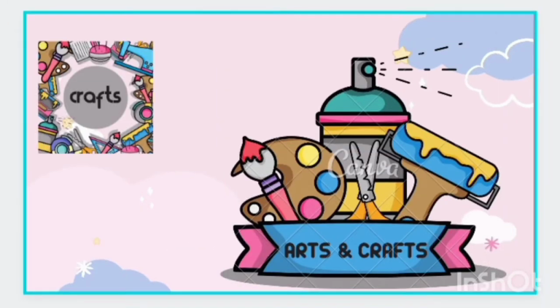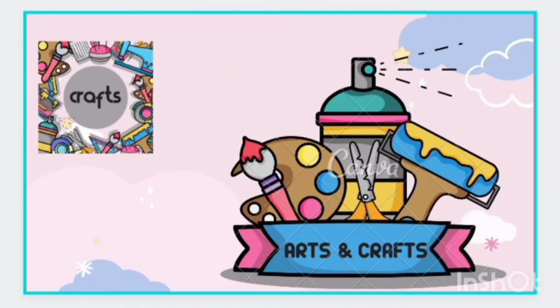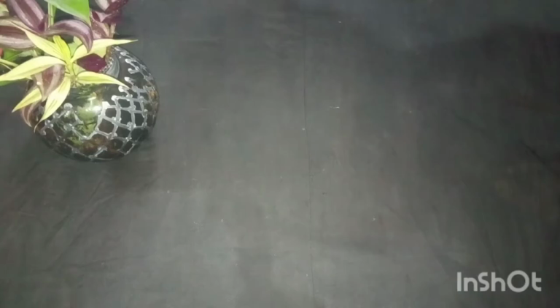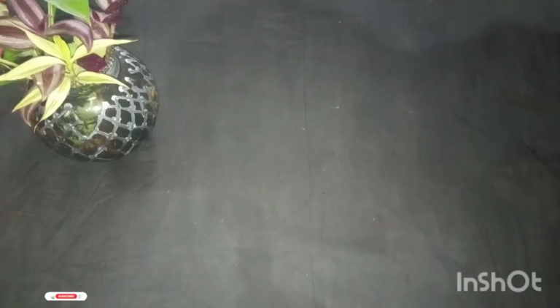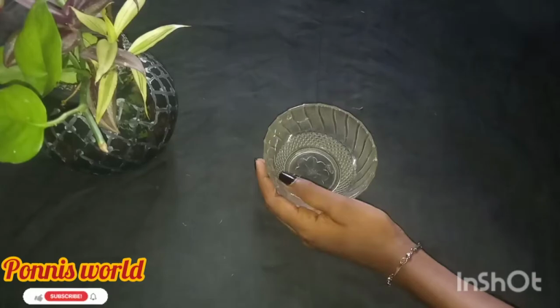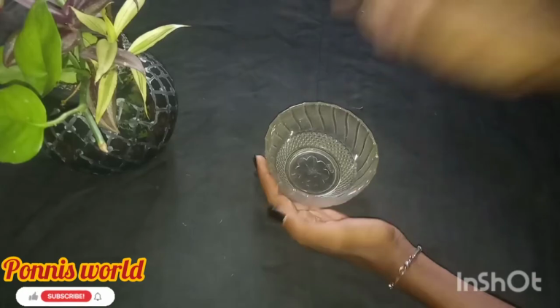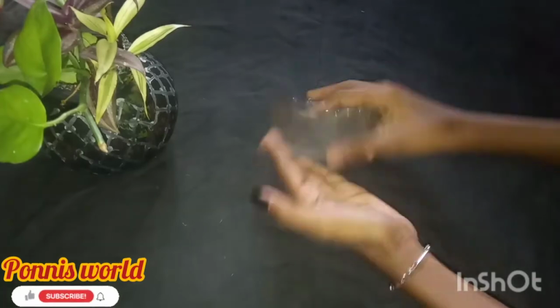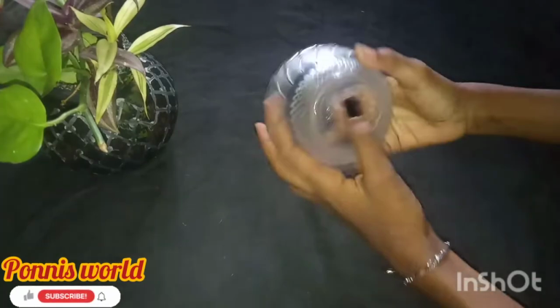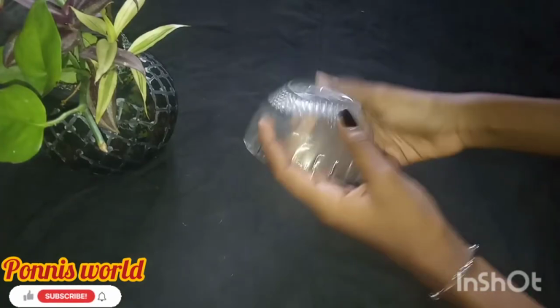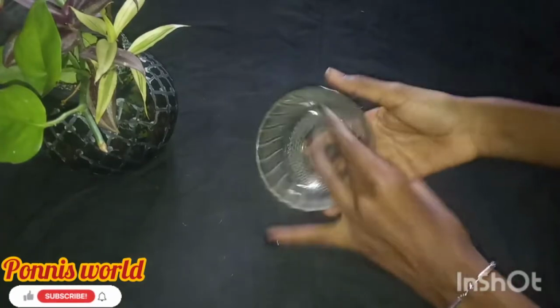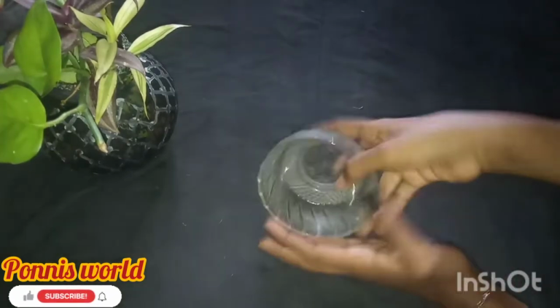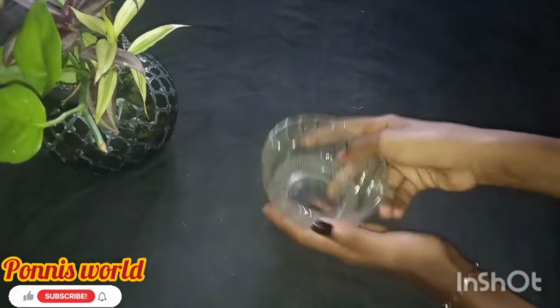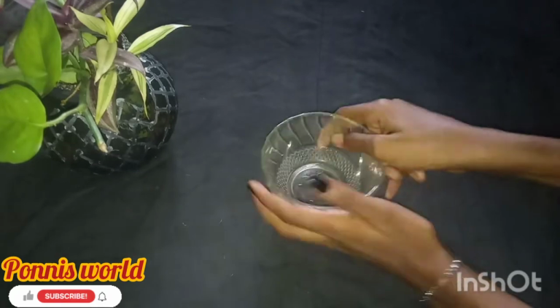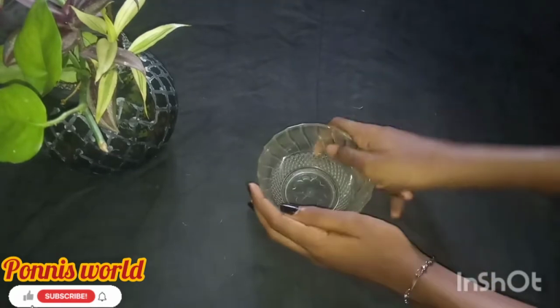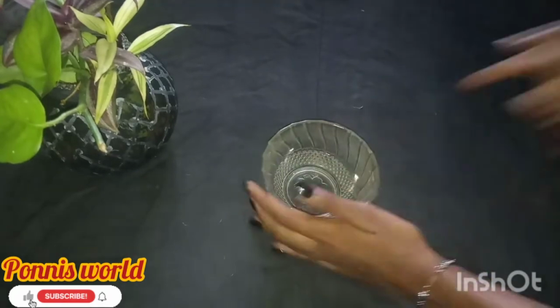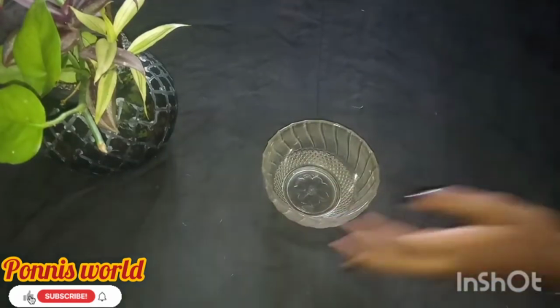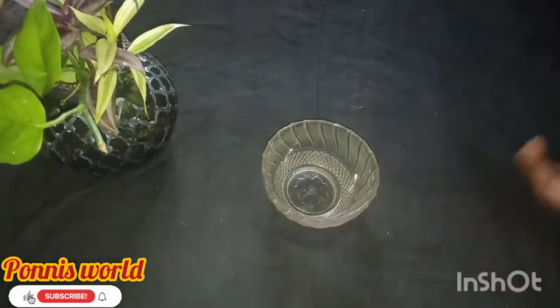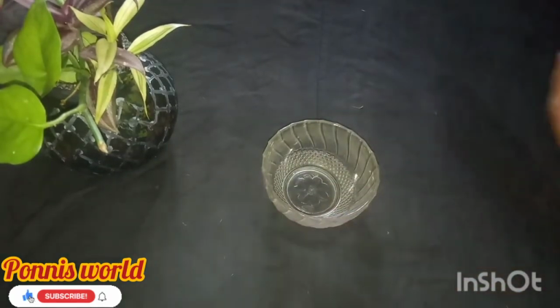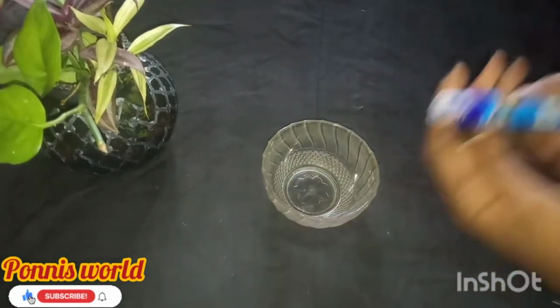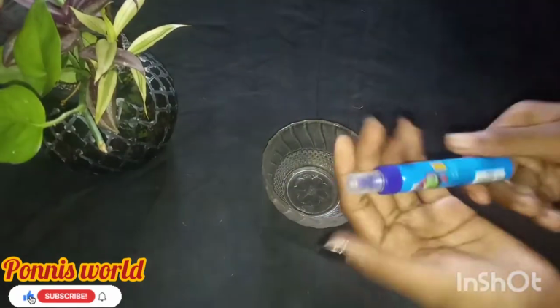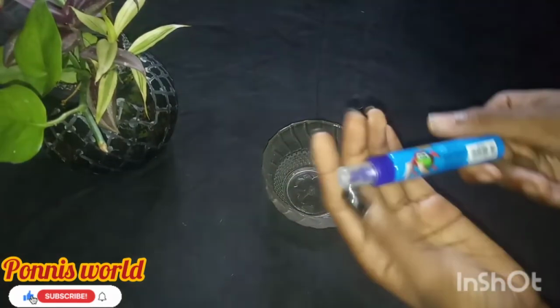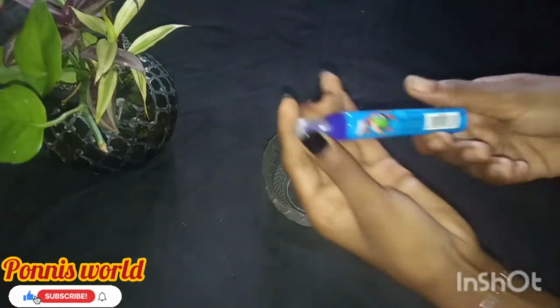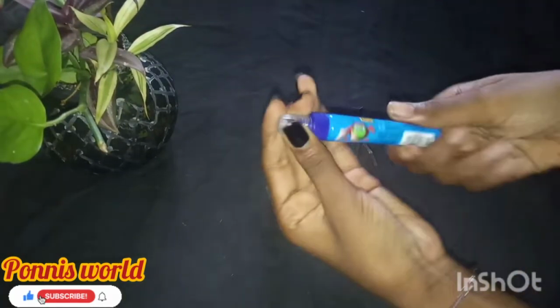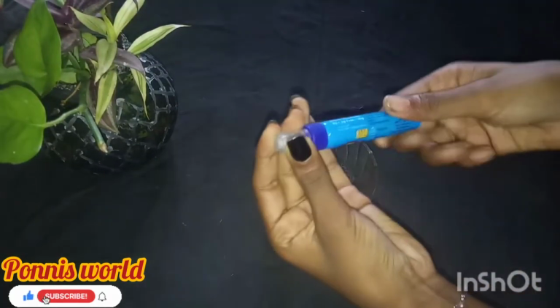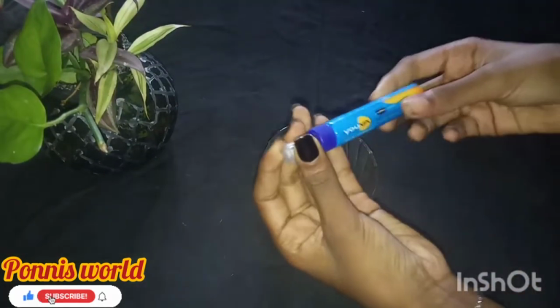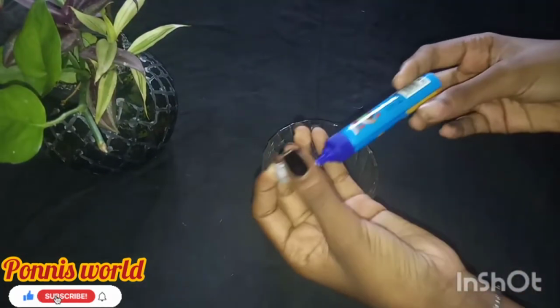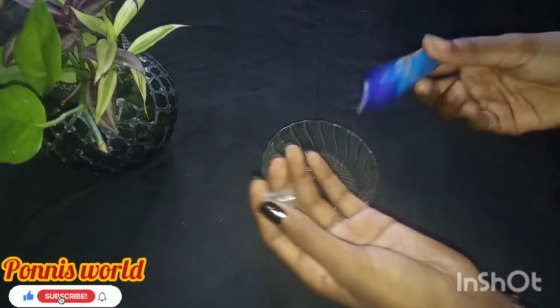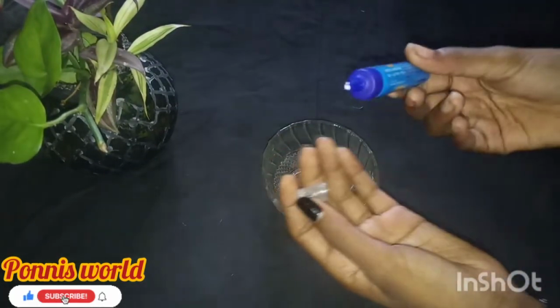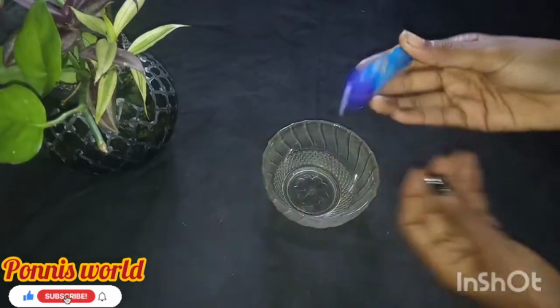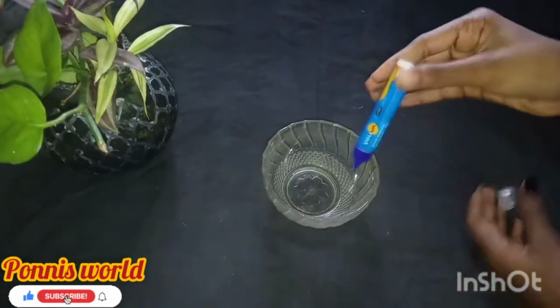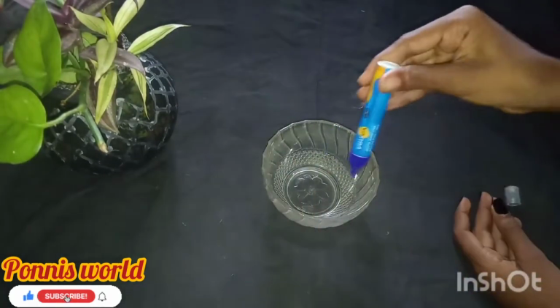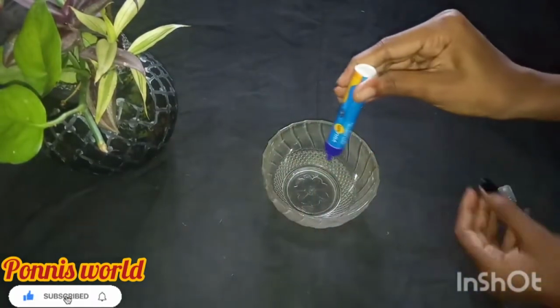Hello everyone, welcome to another video. I am so excited. This is our homemade jessu (gesso).